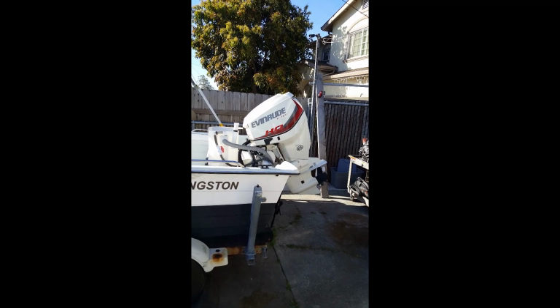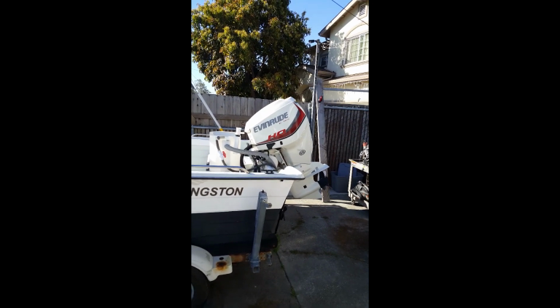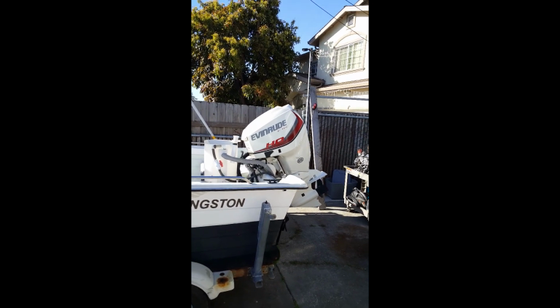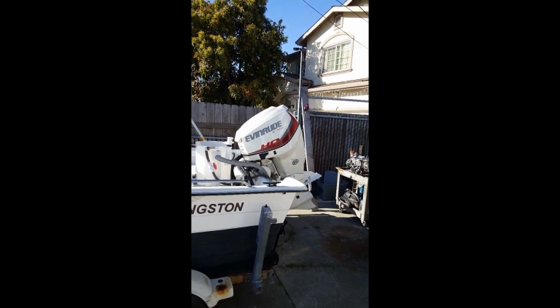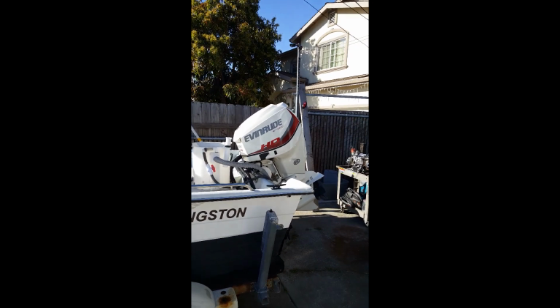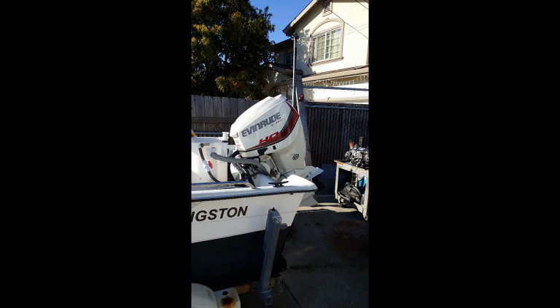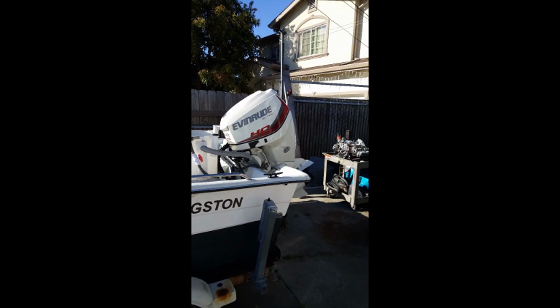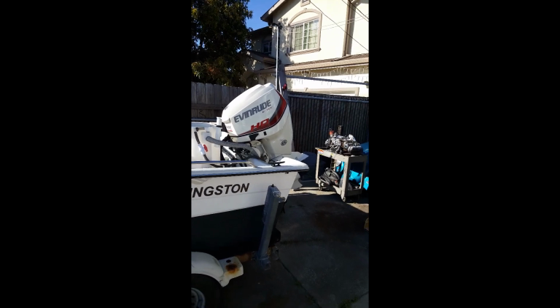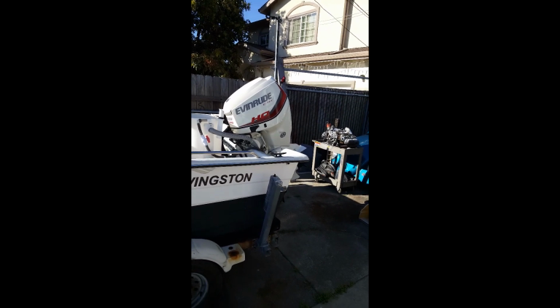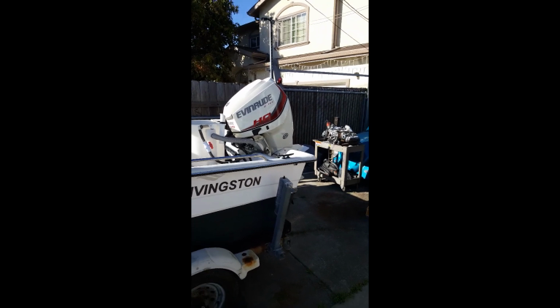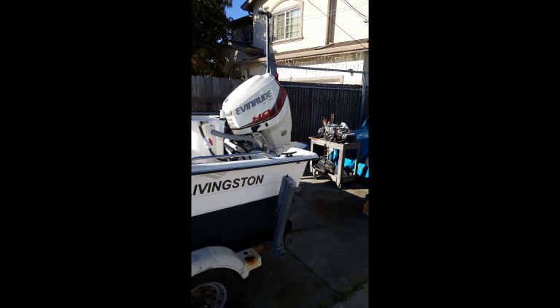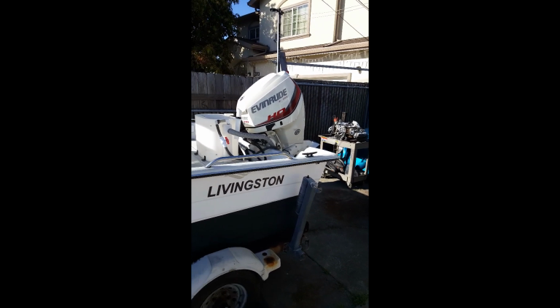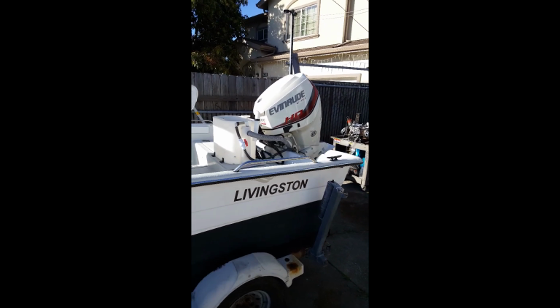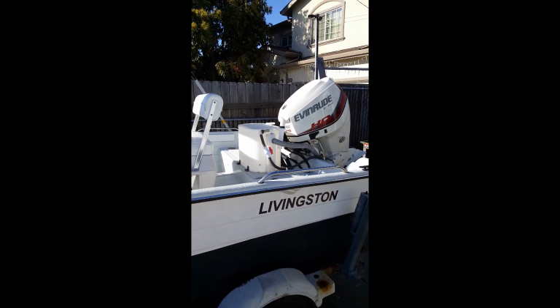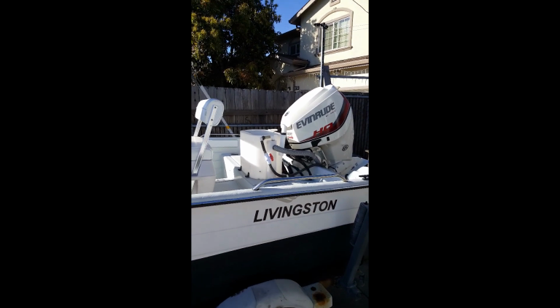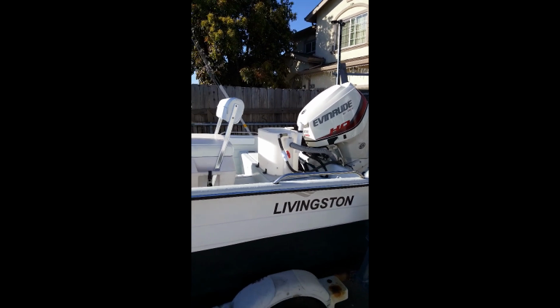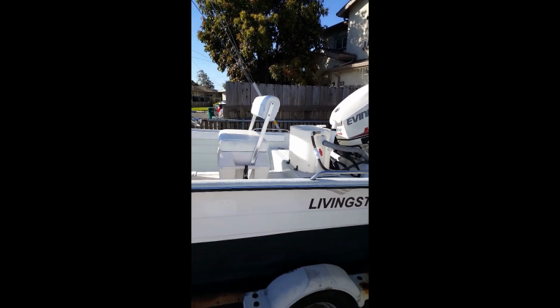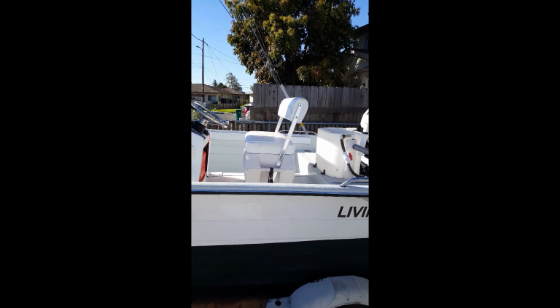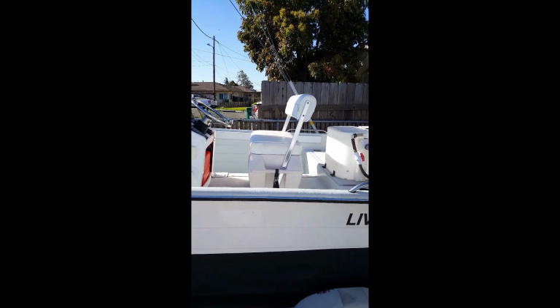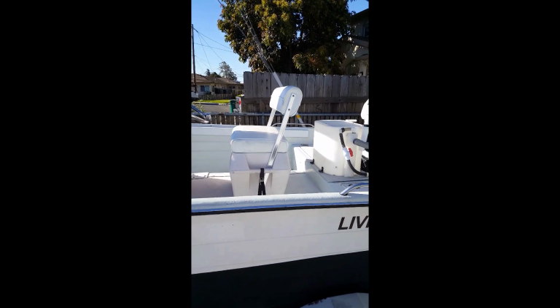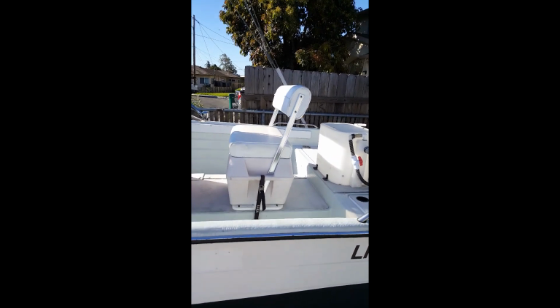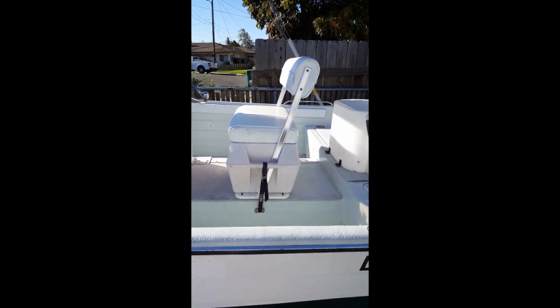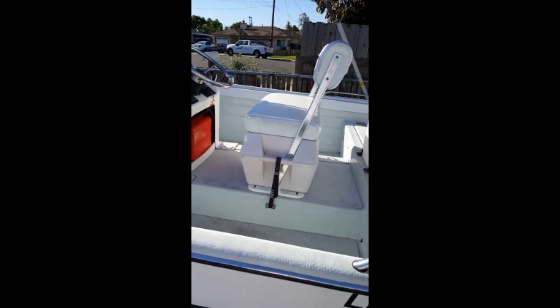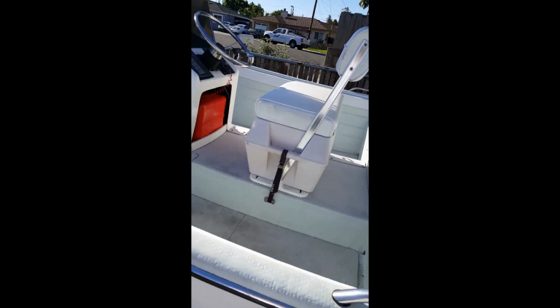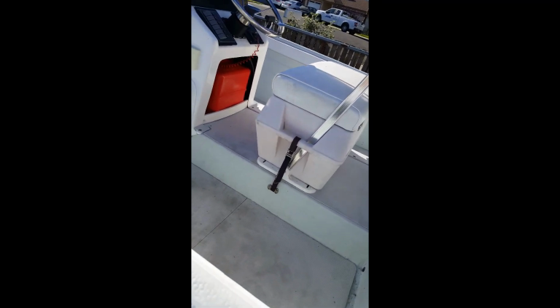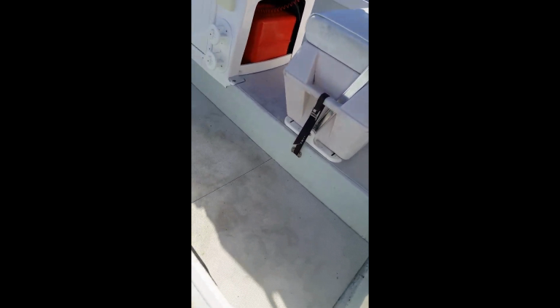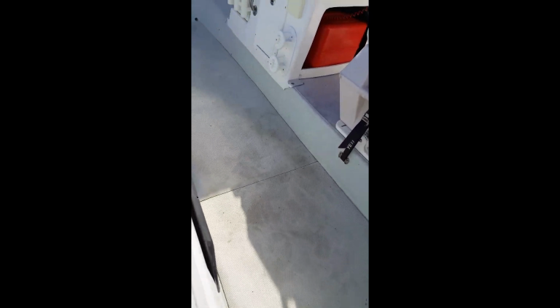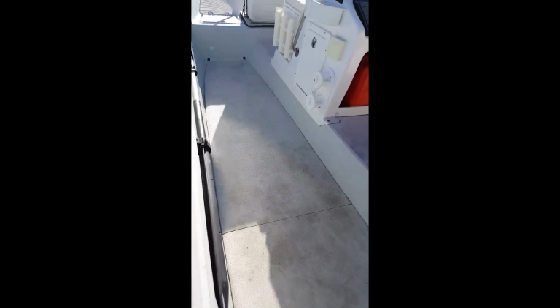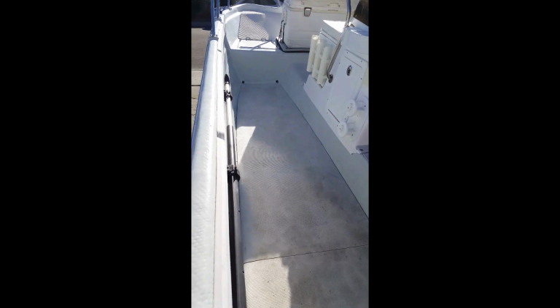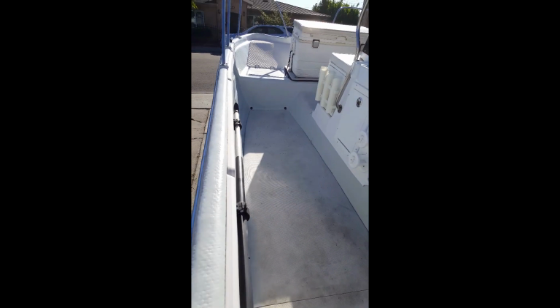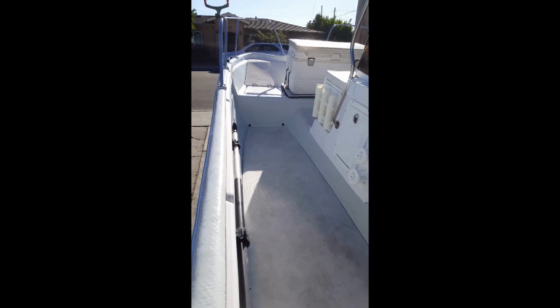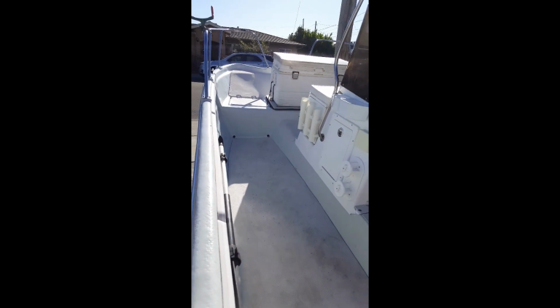It's got a 90 horsepower Evinrude, it's a two stroke. Not a bad deal. Live bait tank, nice switch seat. He put all new rubber floors in it. Chests.